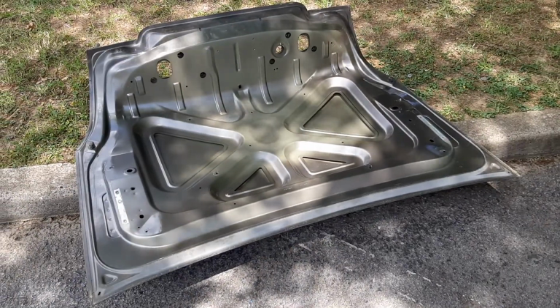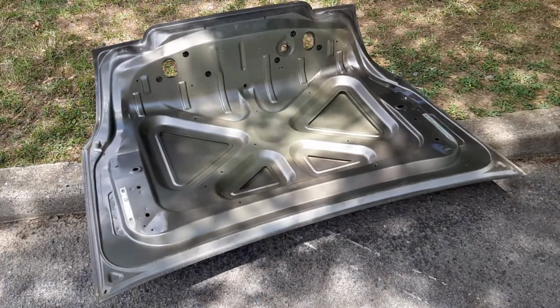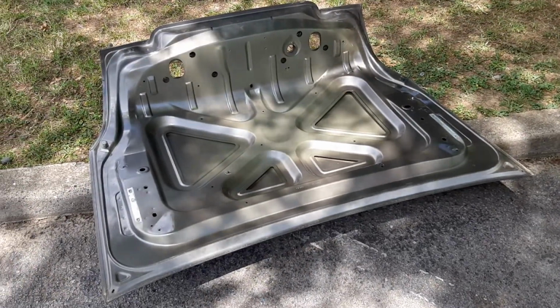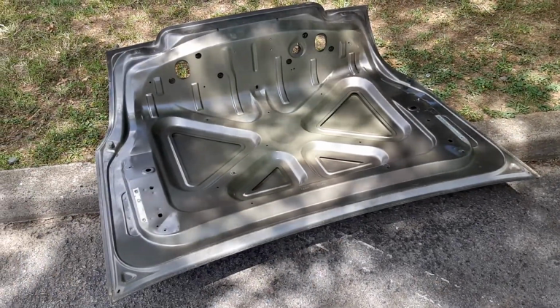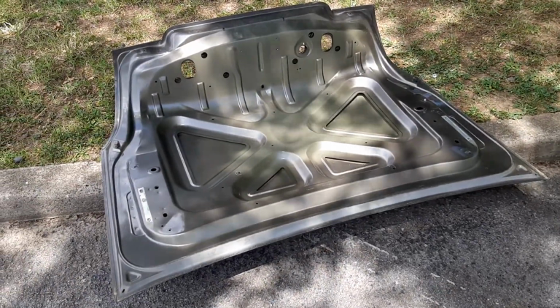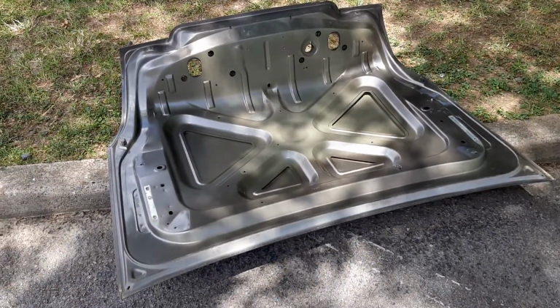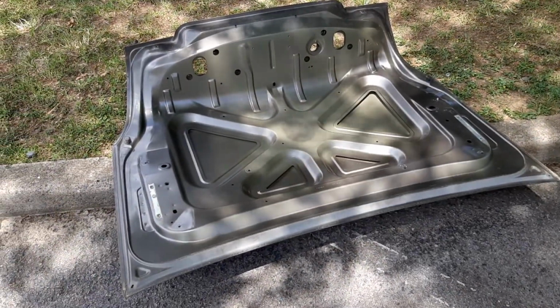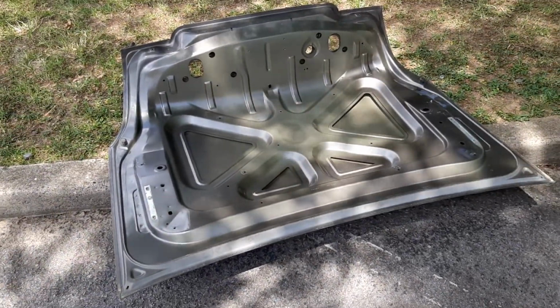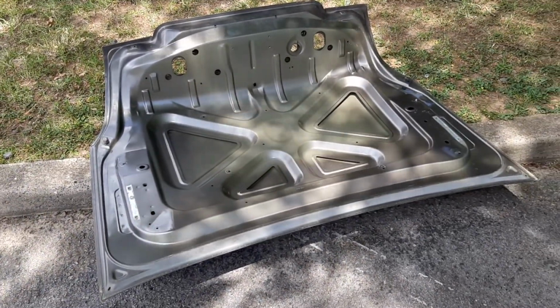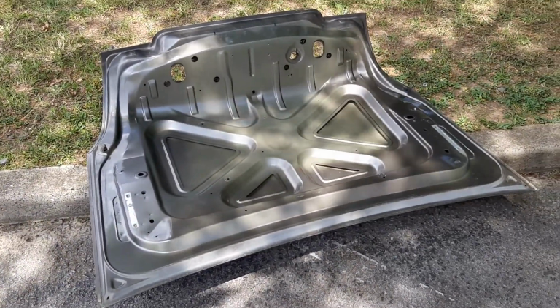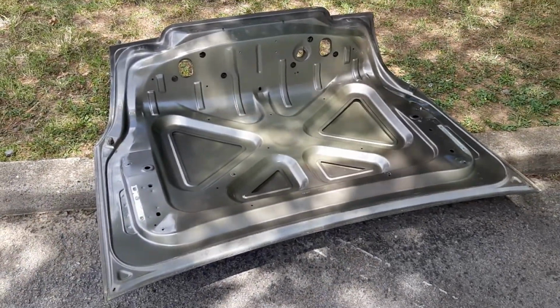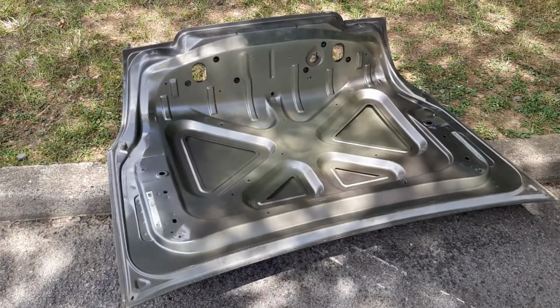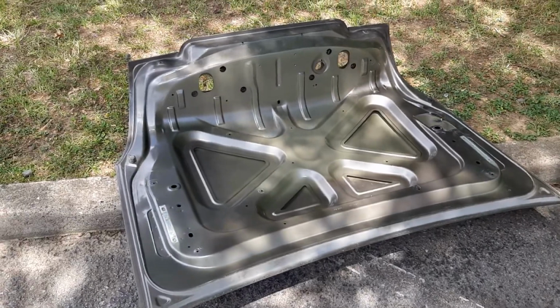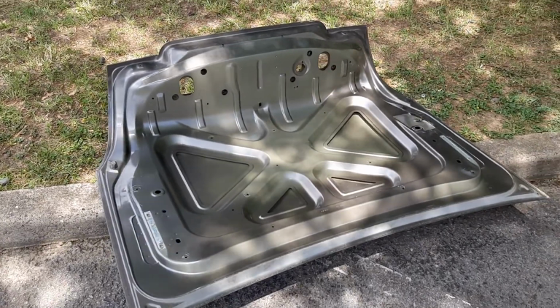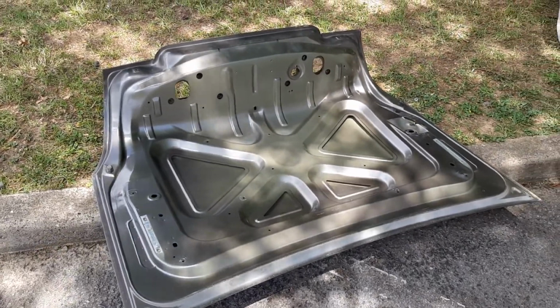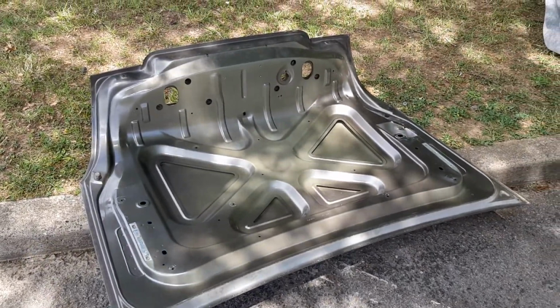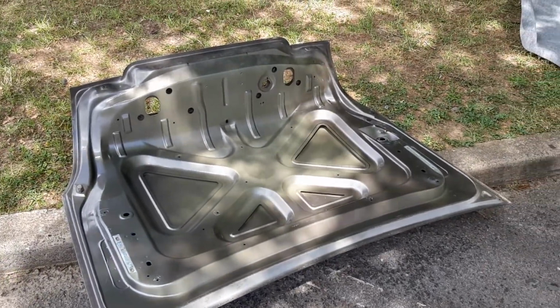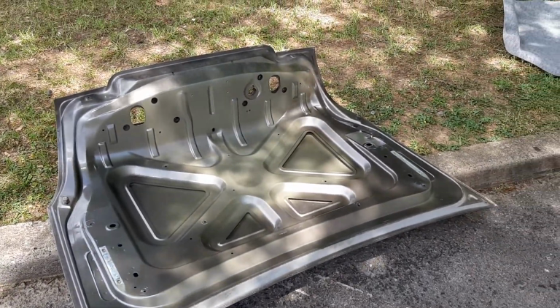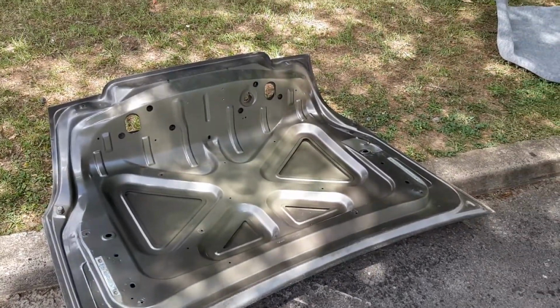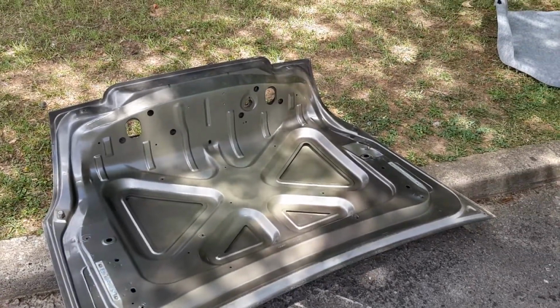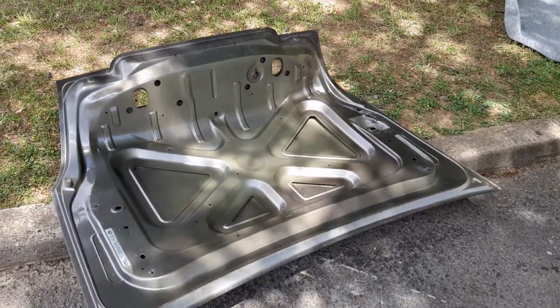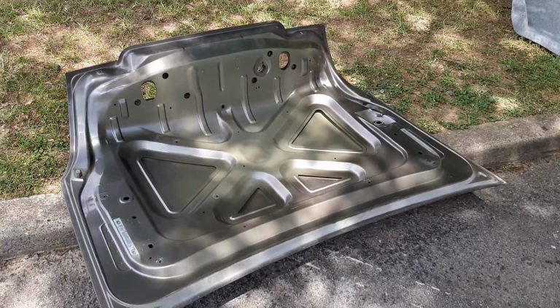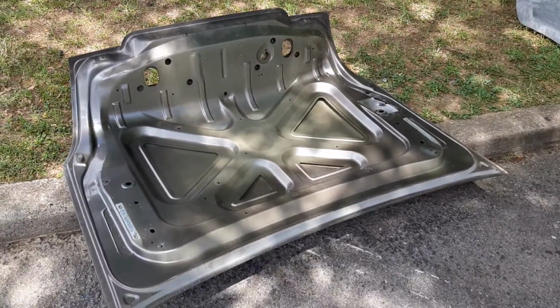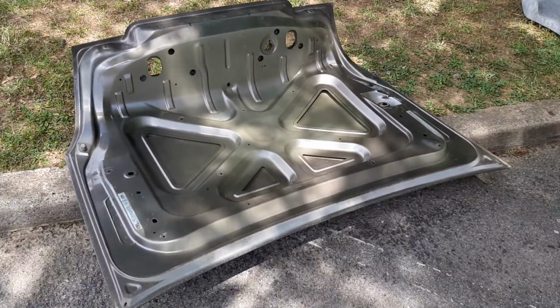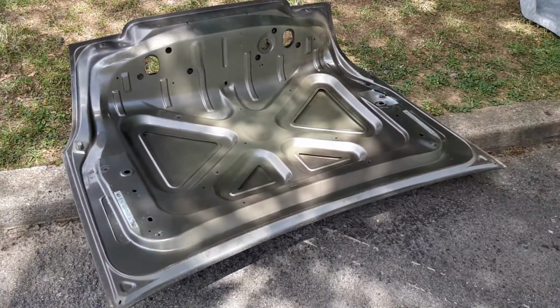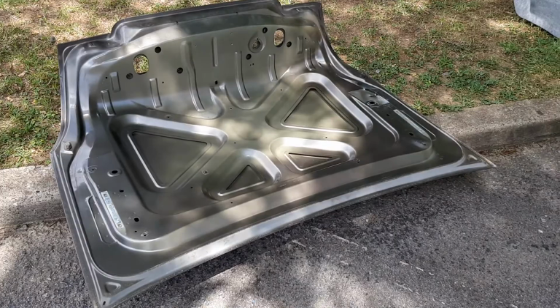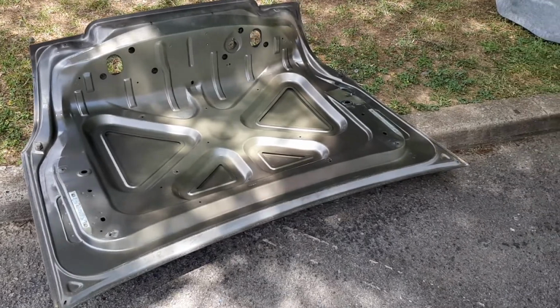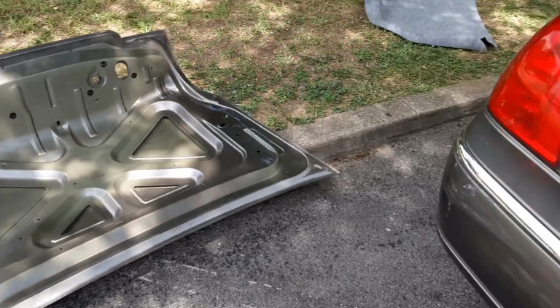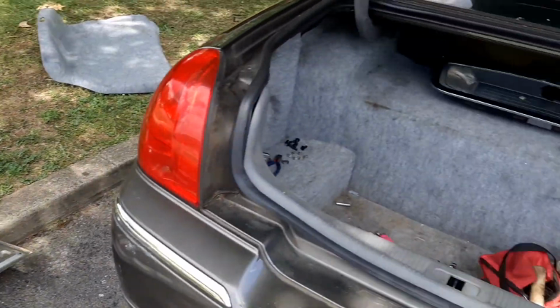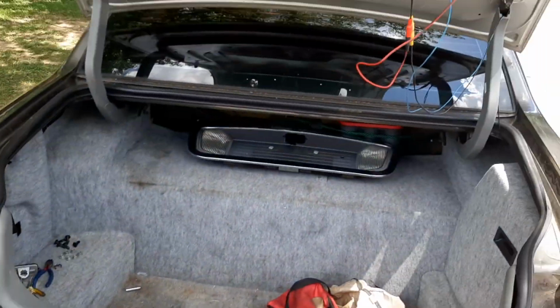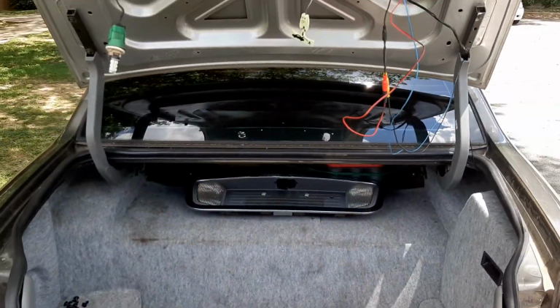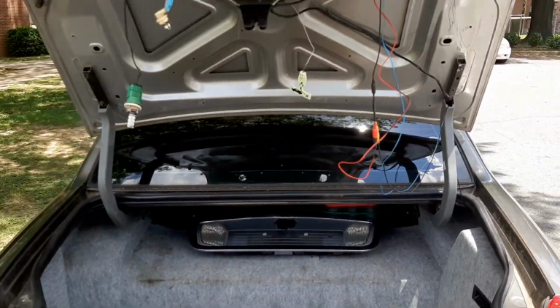What's up? This is your boy Jay. I'm out here with the 03 Town Car. And as you can see, we got the old trunk off with a dent in it. Got the new trunk on.